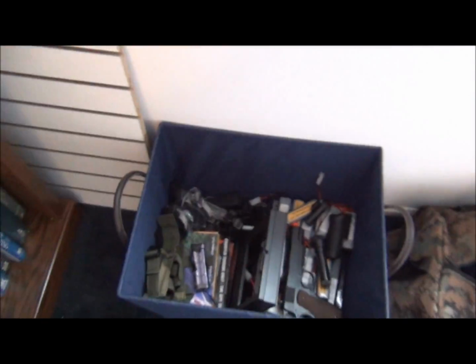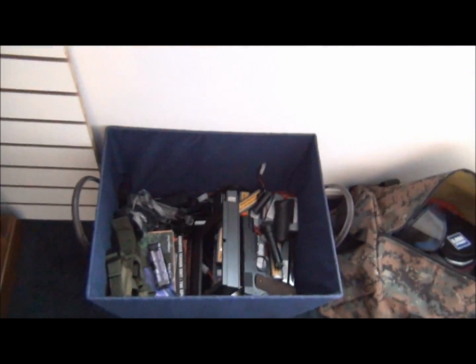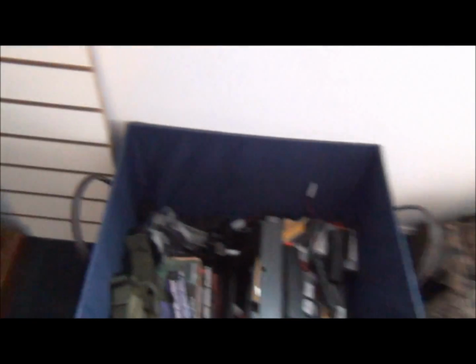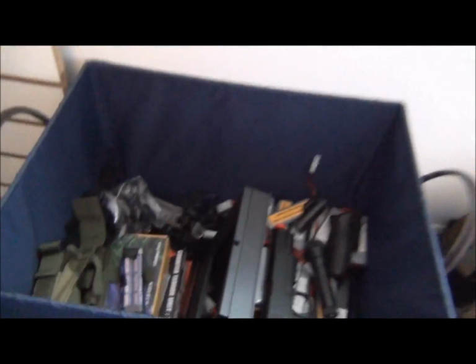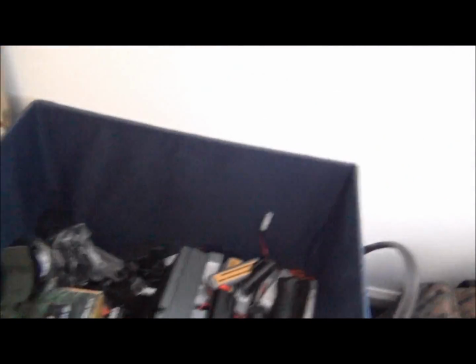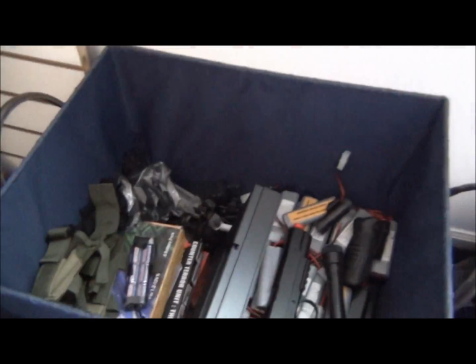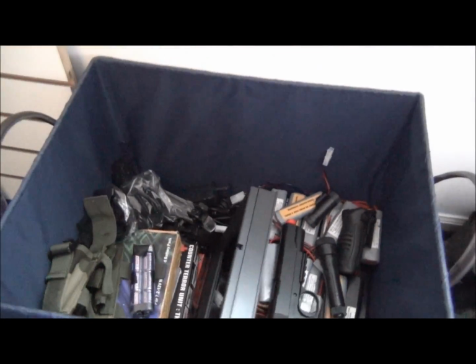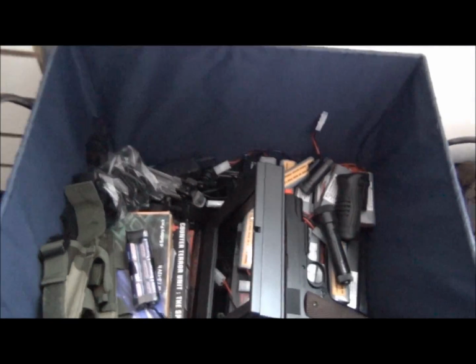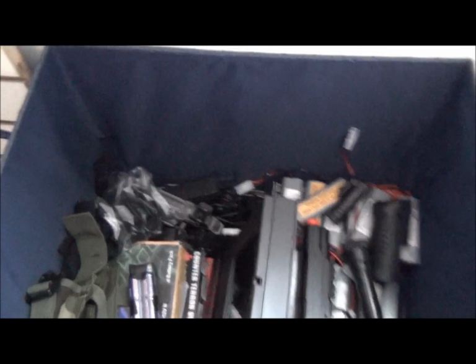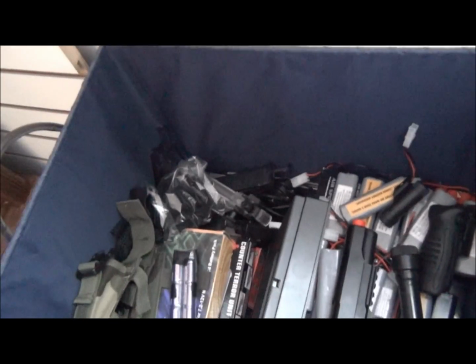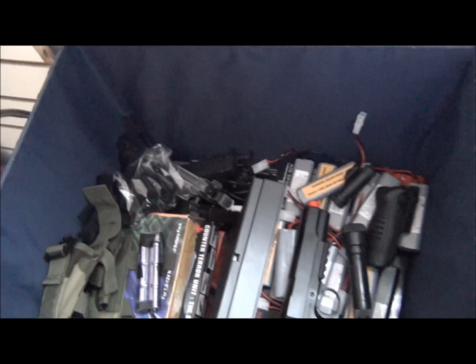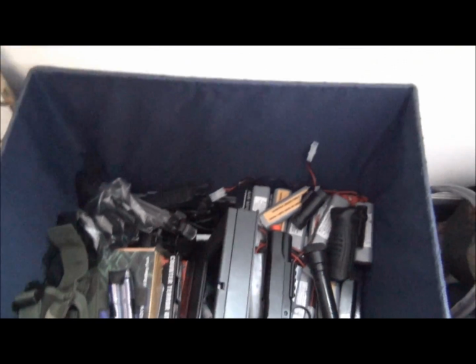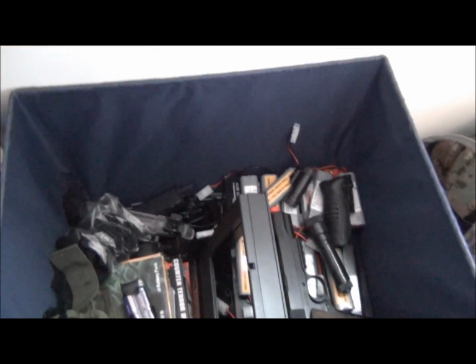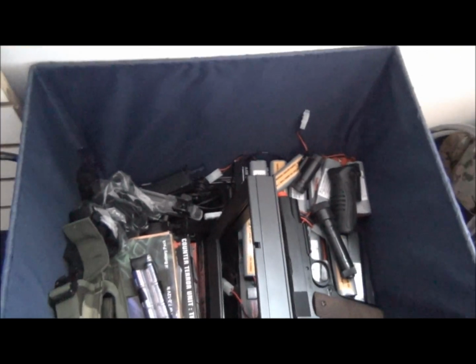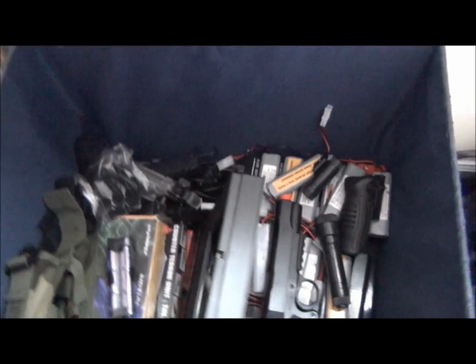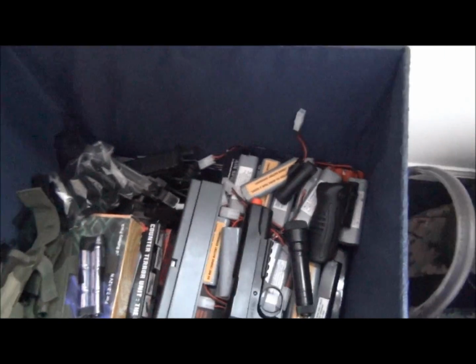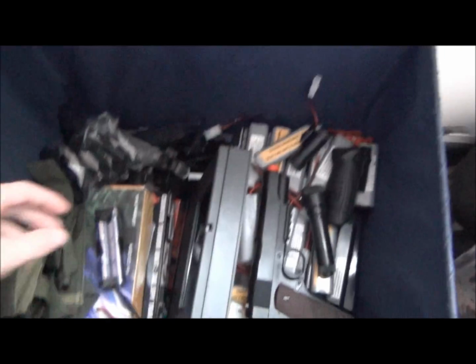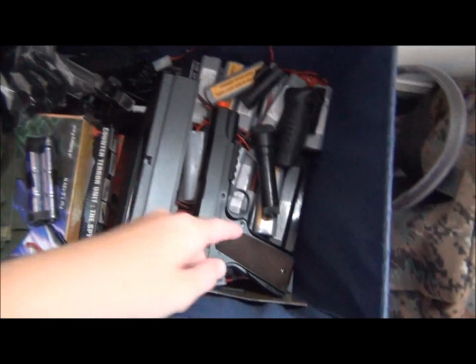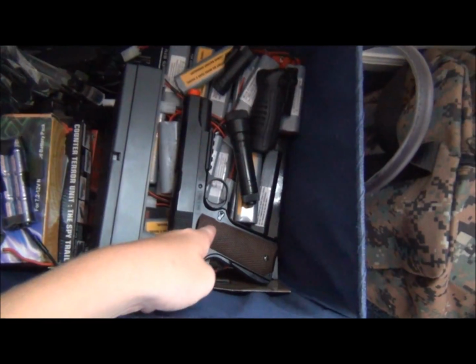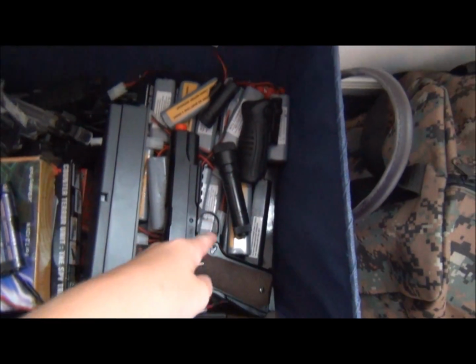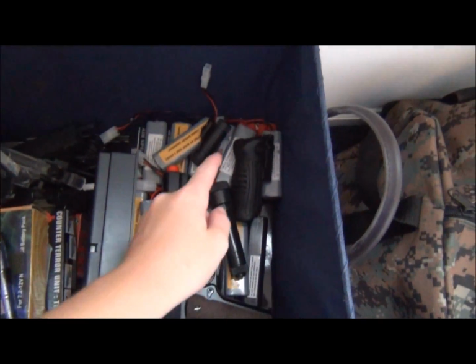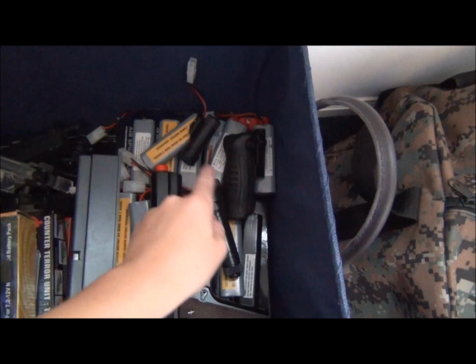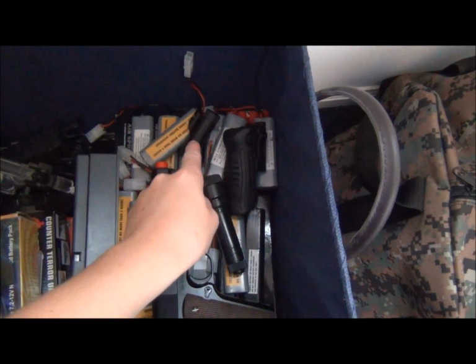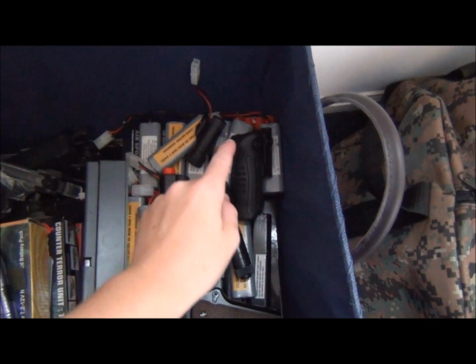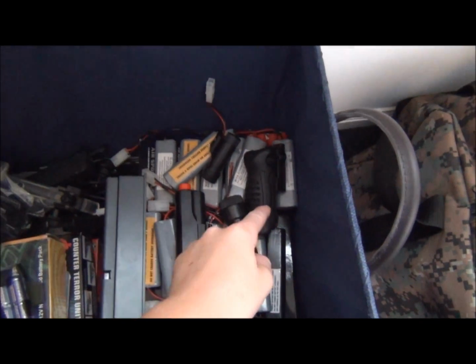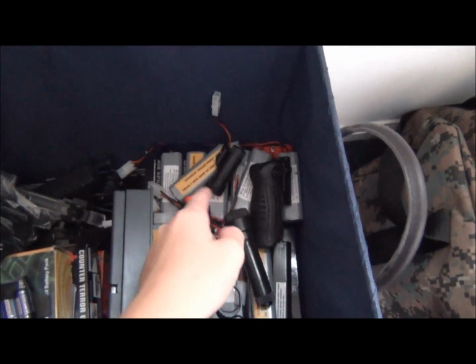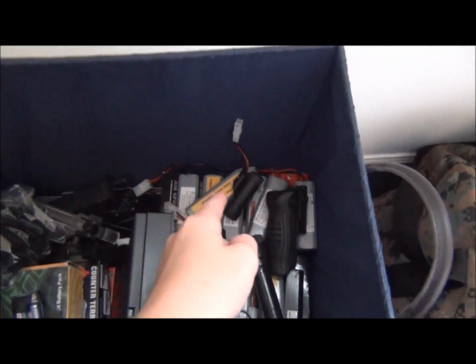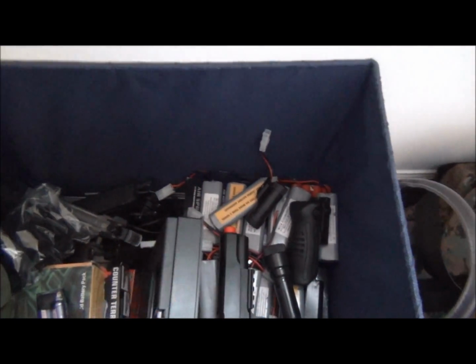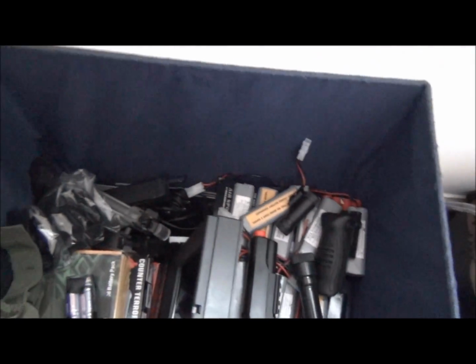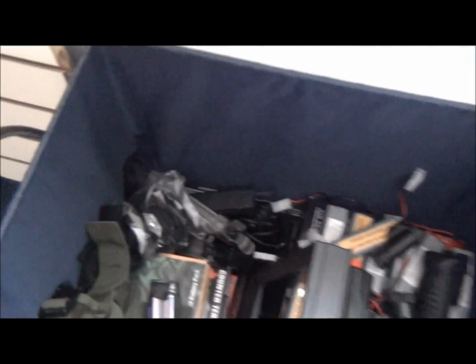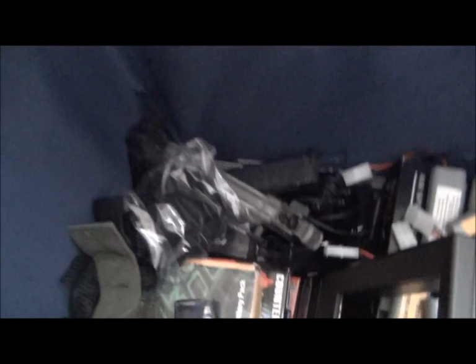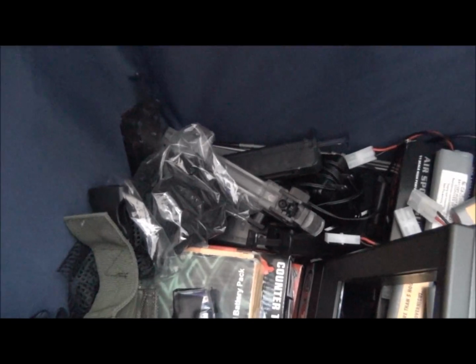First we just got this box over here which has miscellaneous stuff — a broken gun, flashlight, vertical grip, lots of batteries, a Kapali speed loader.